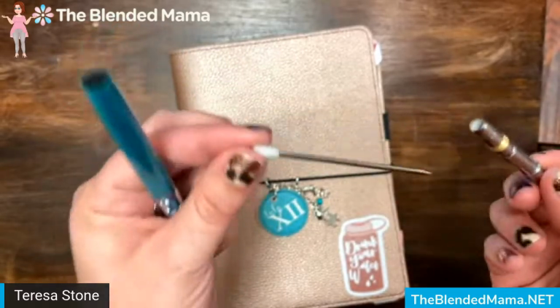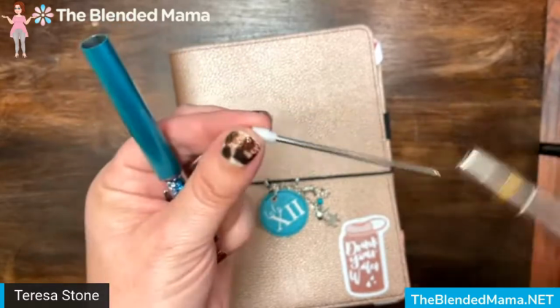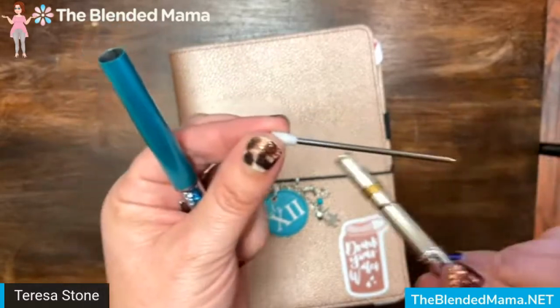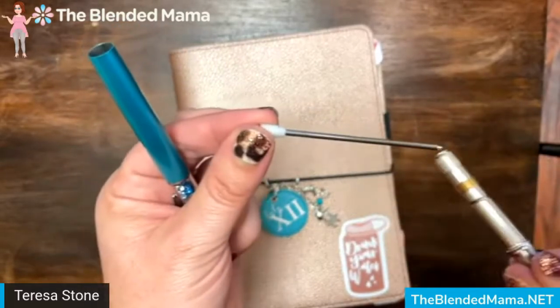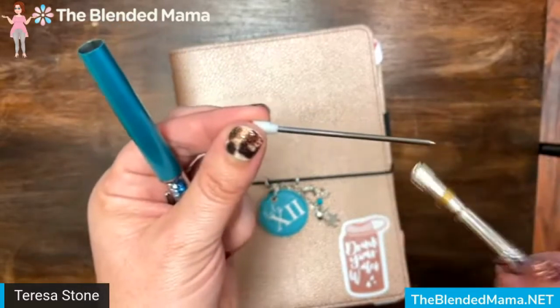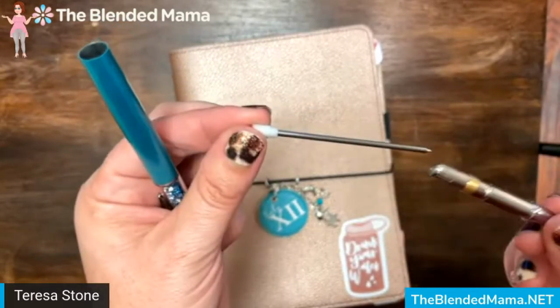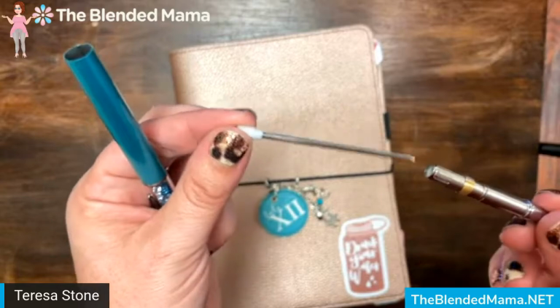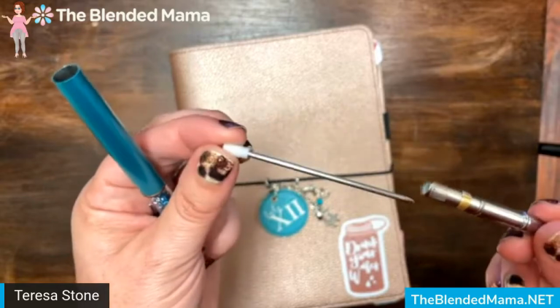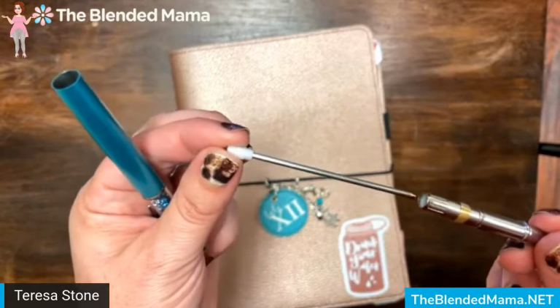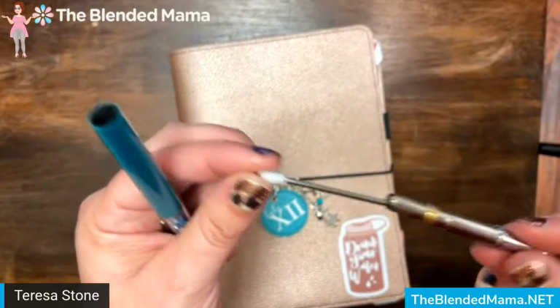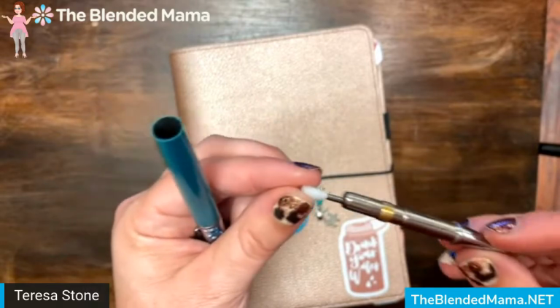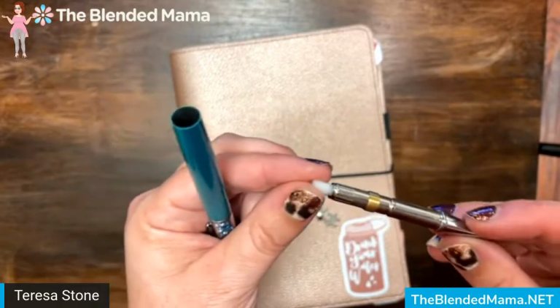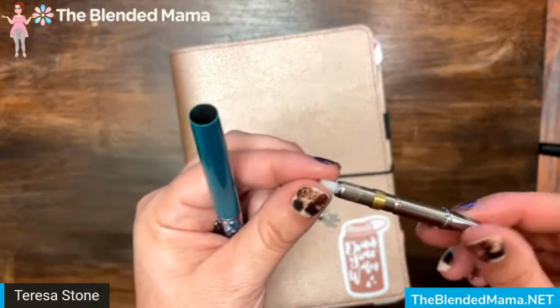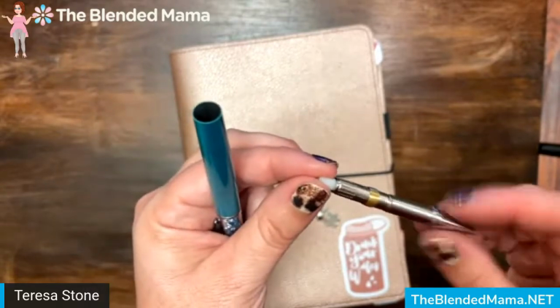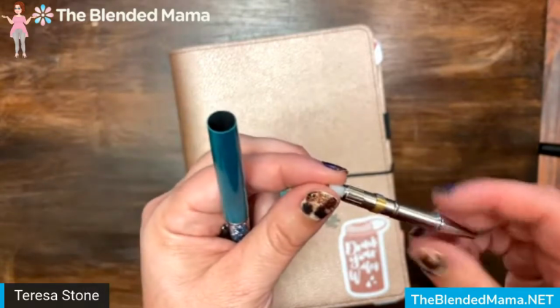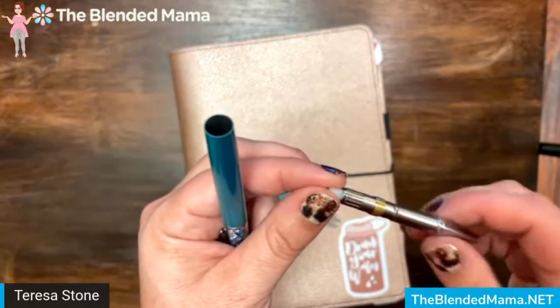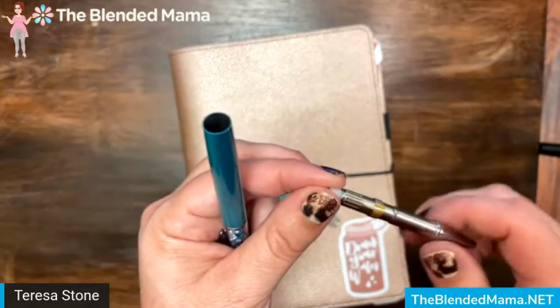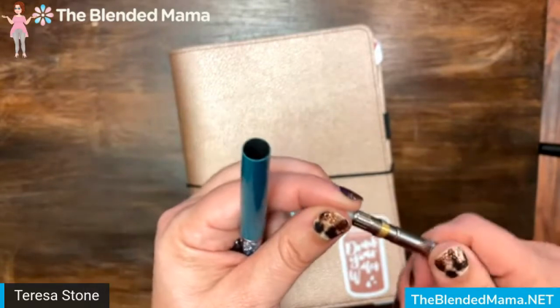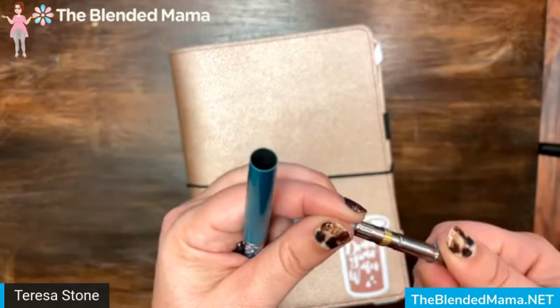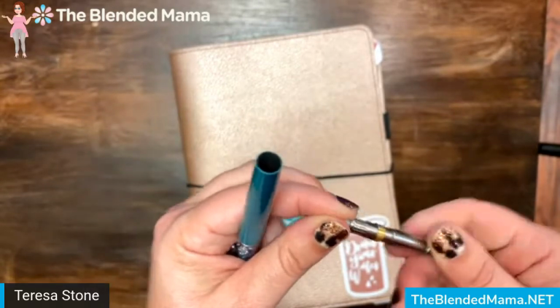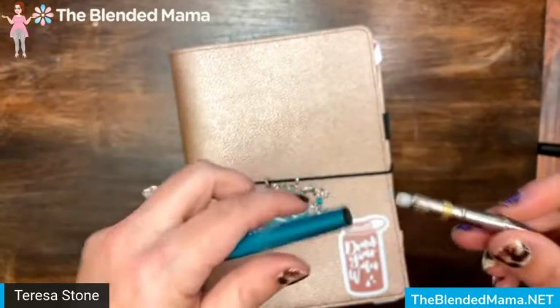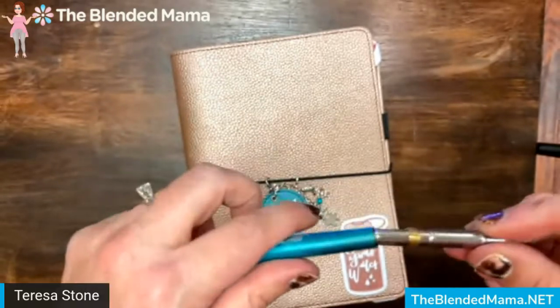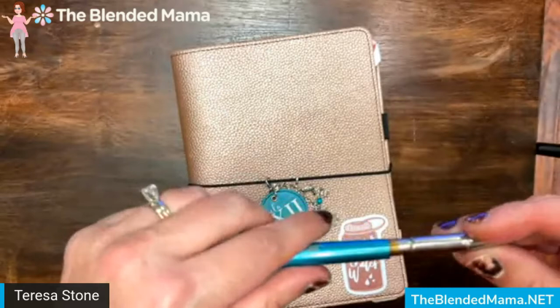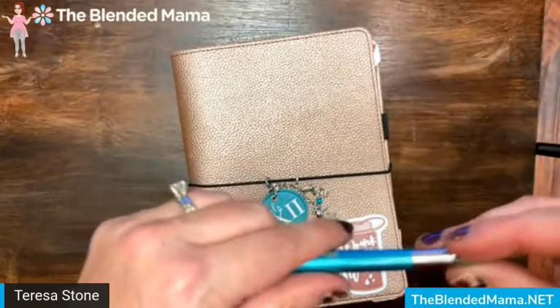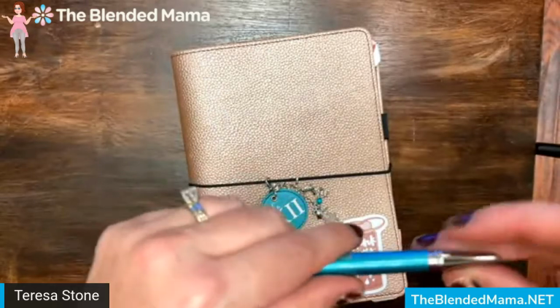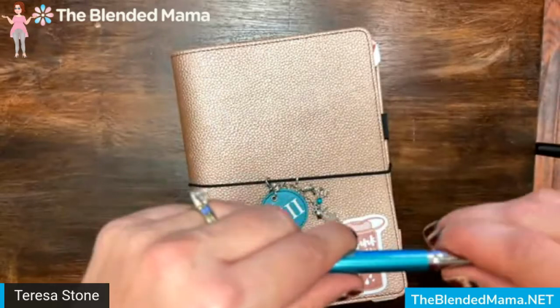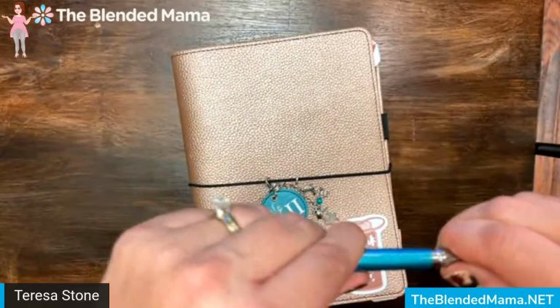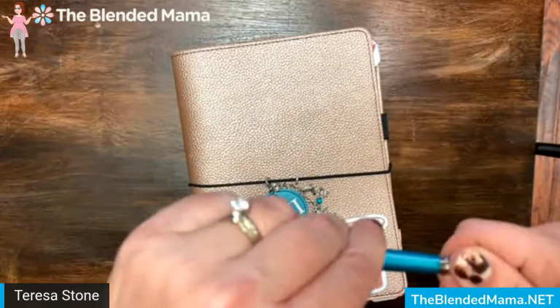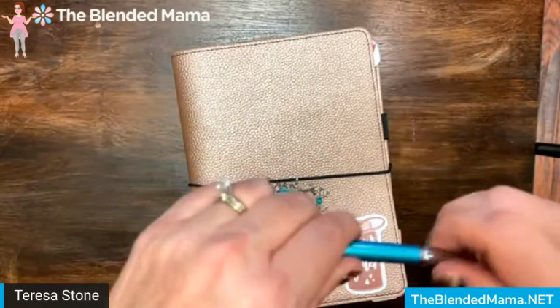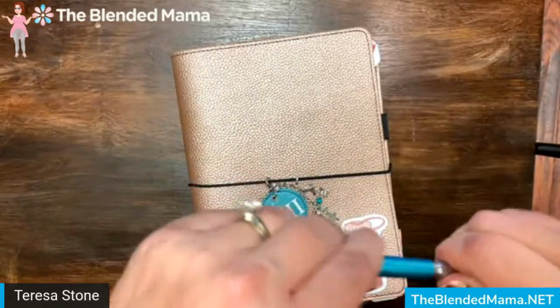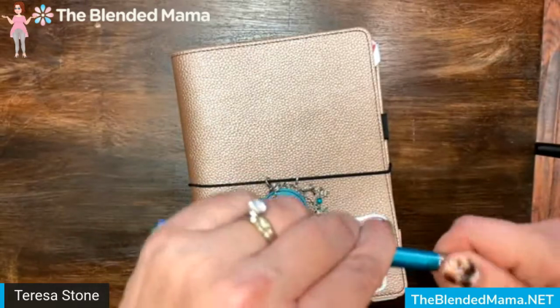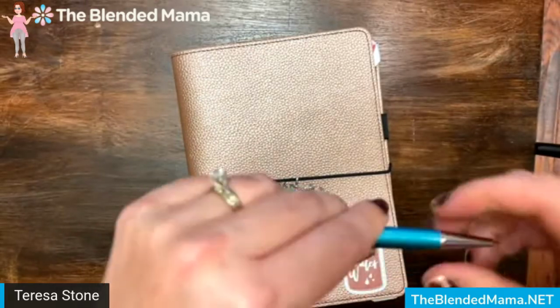This is the part that you would actually replace. Like I said, it does come with black ink loaded, but you can purchase other refills in blue.